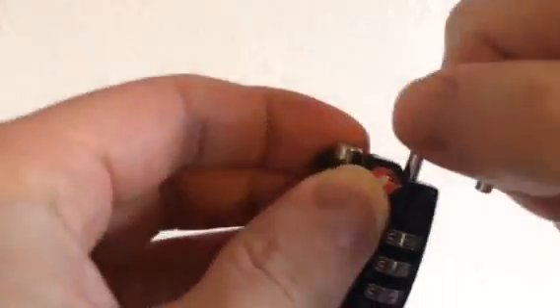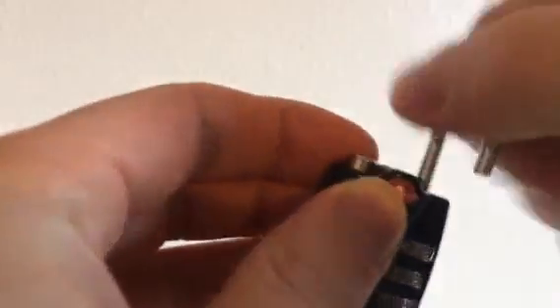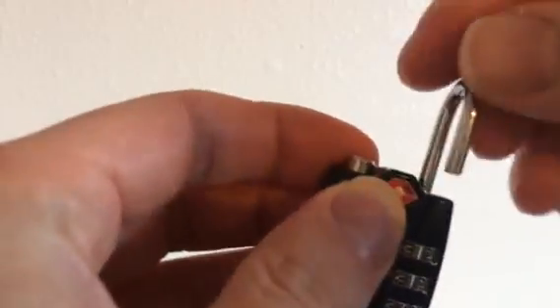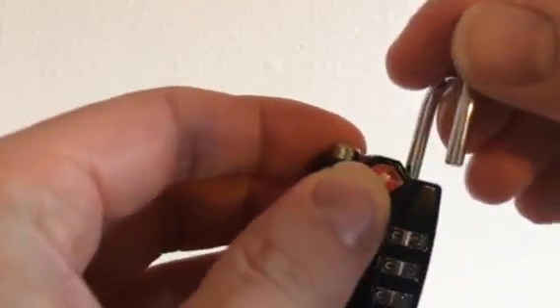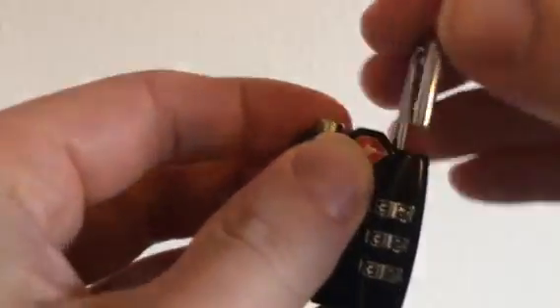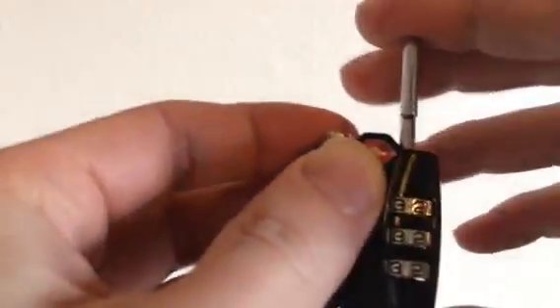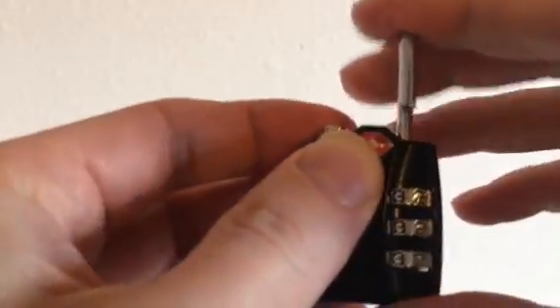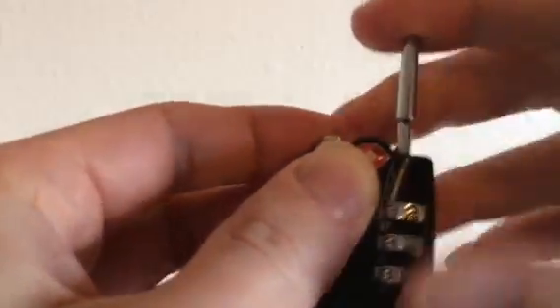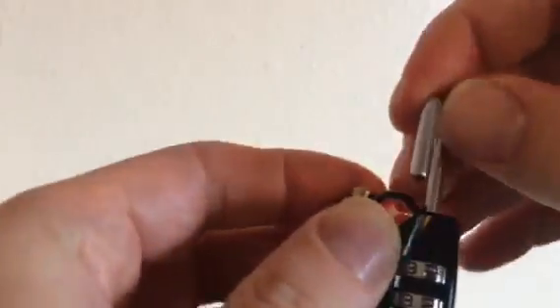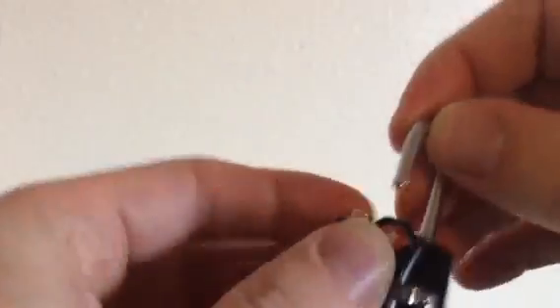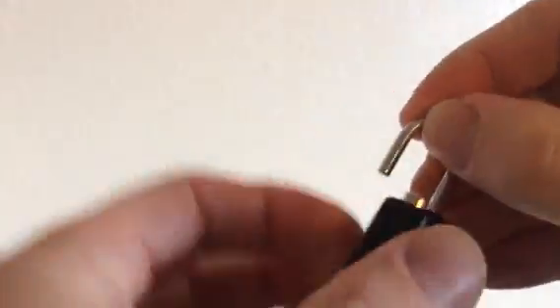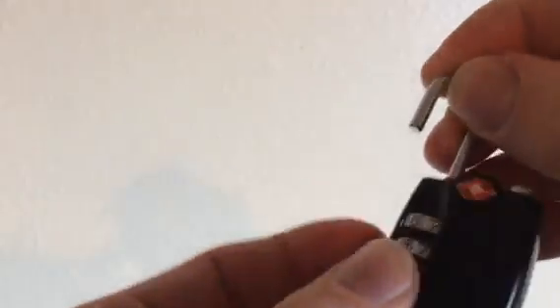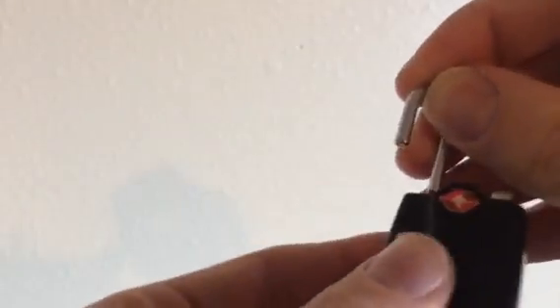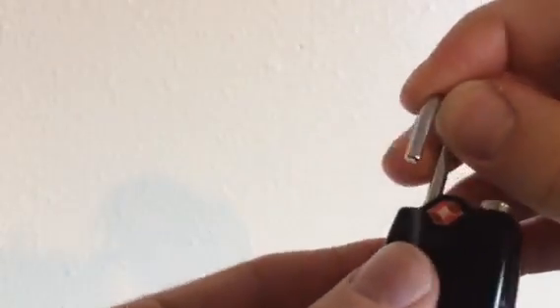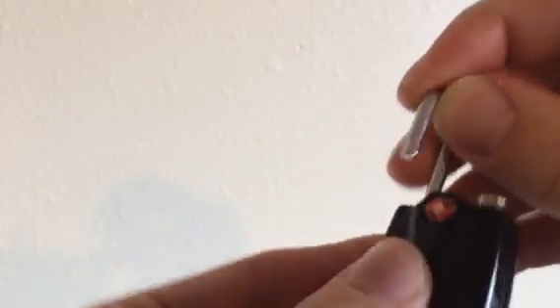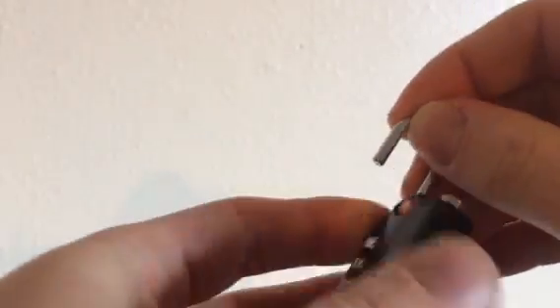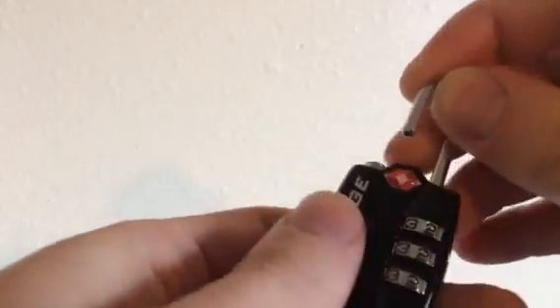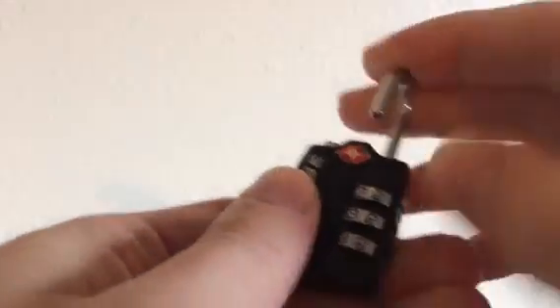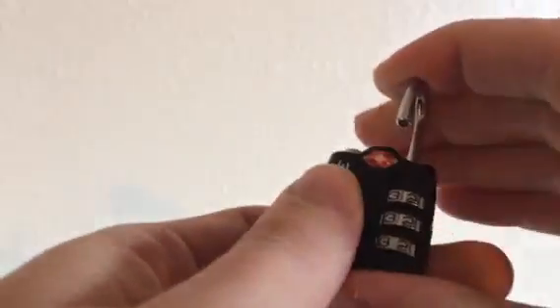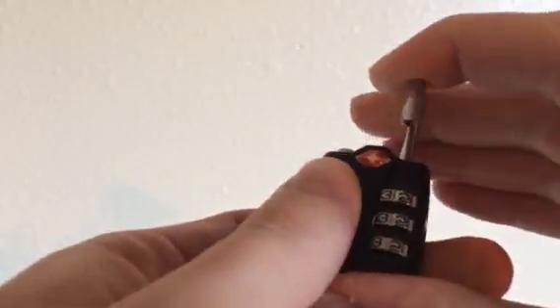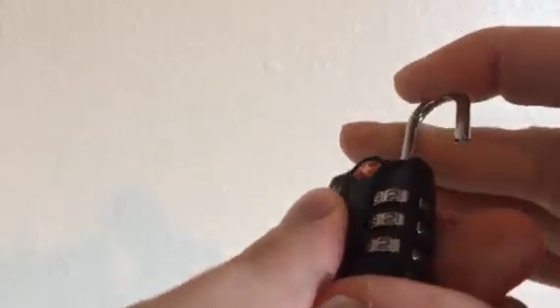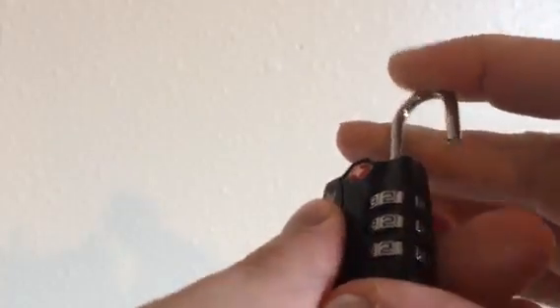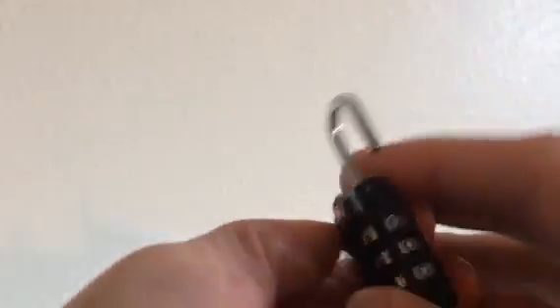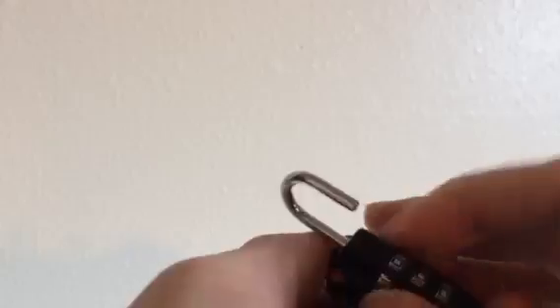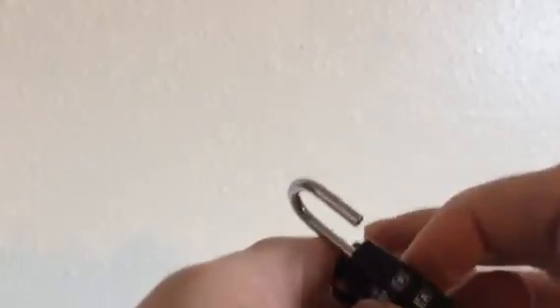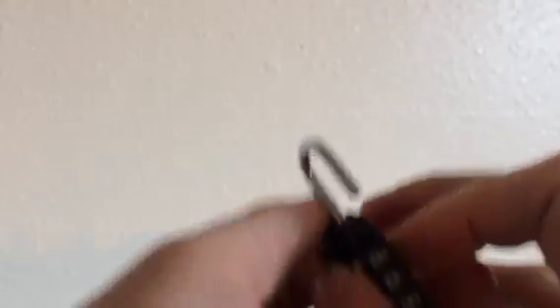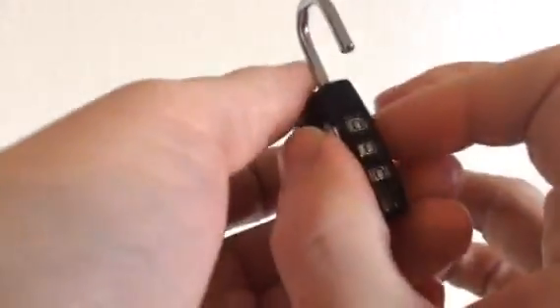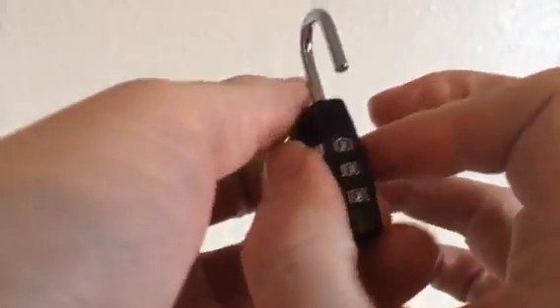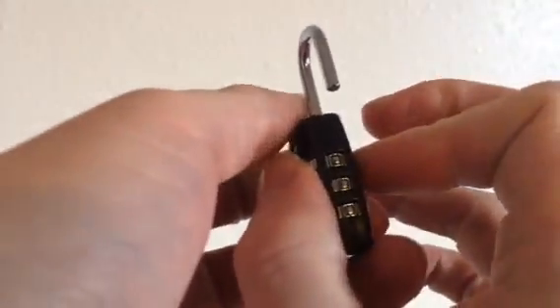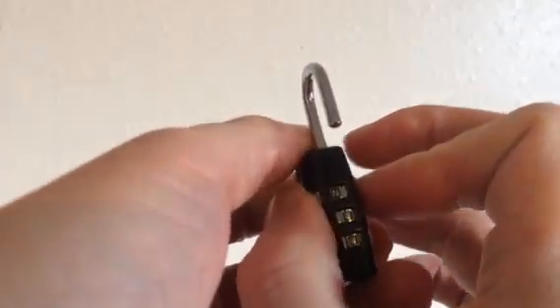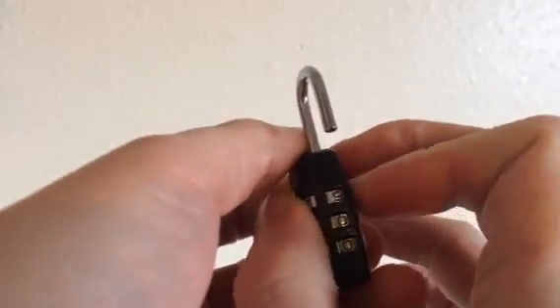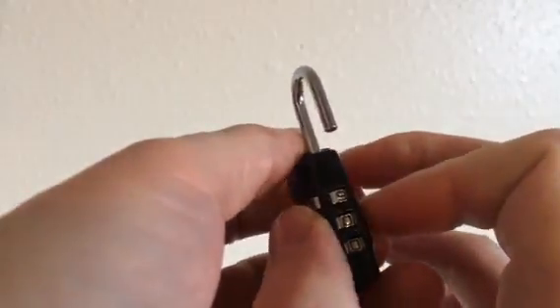Now if you press down on it, and if you don't feel it going down, try to do it on the other side. You'll feel a groove in there. So you press down, you turn it, and then you set the combination.